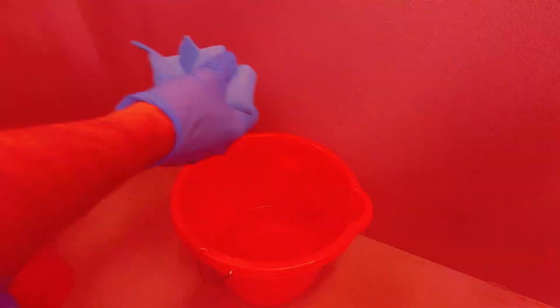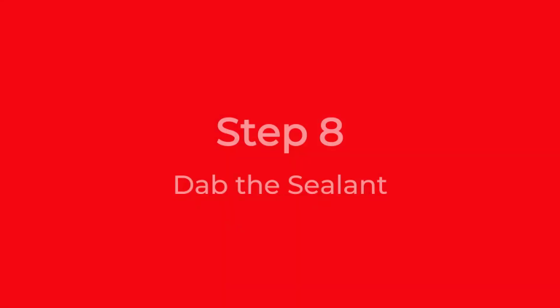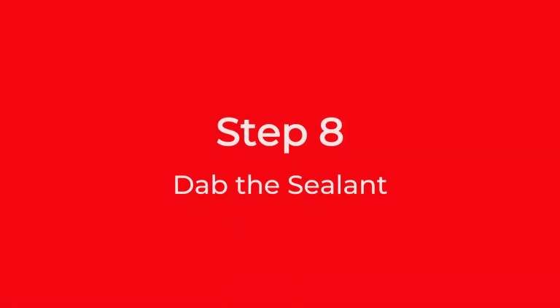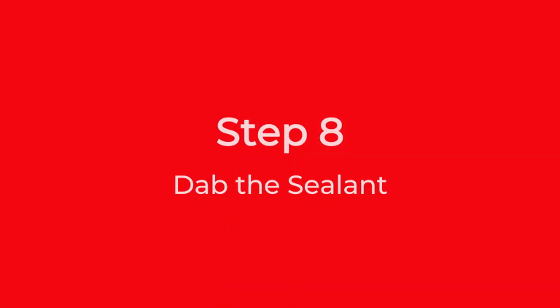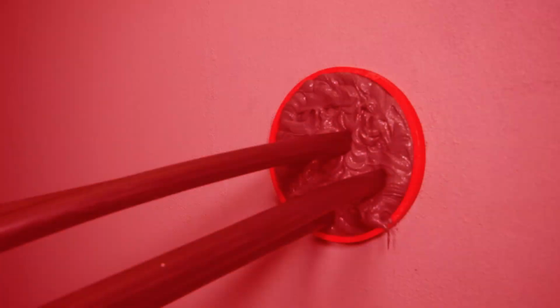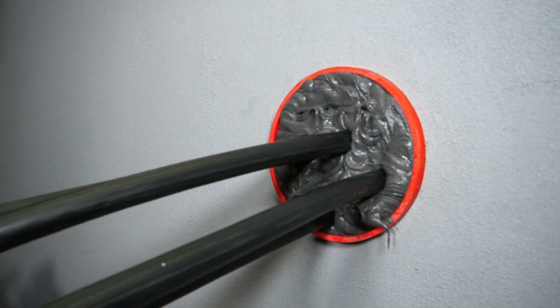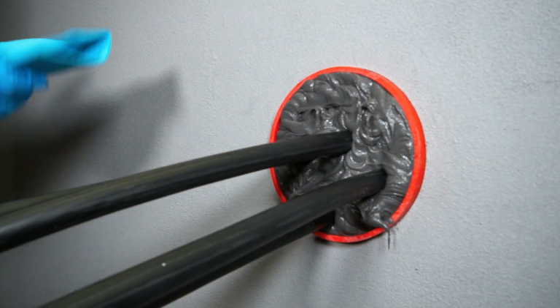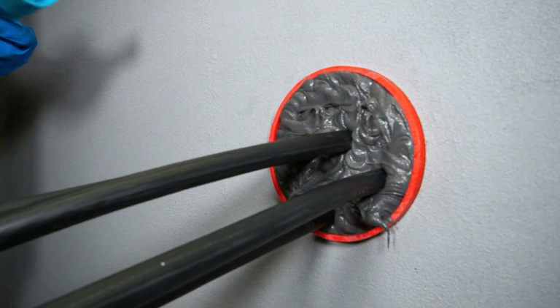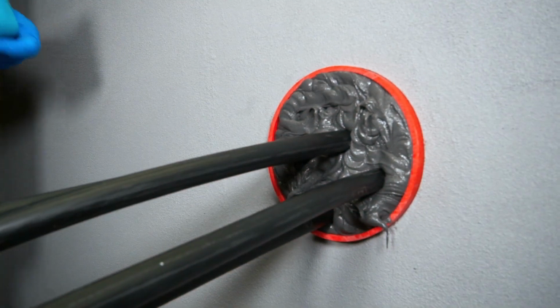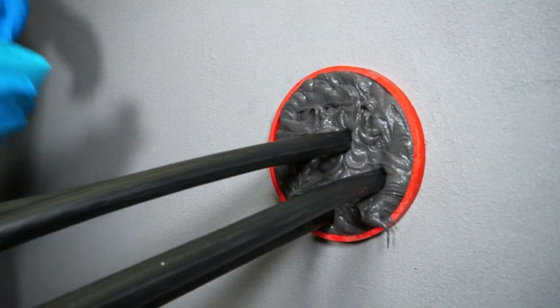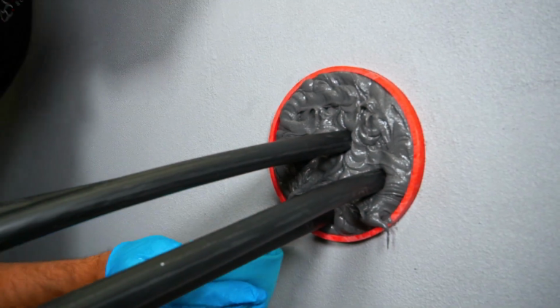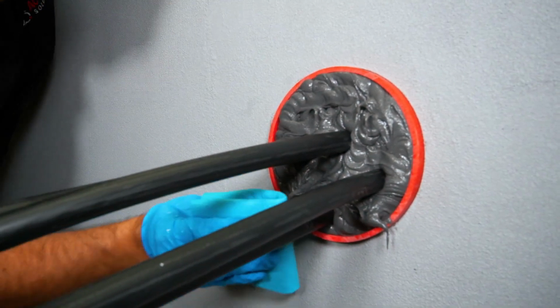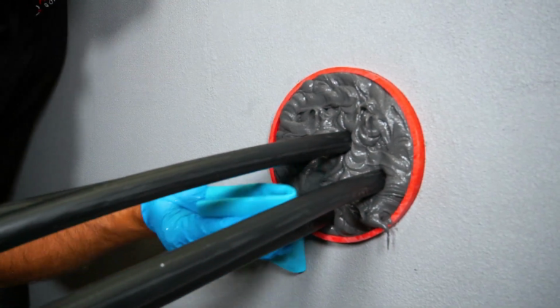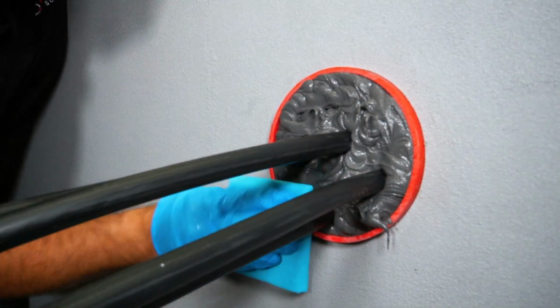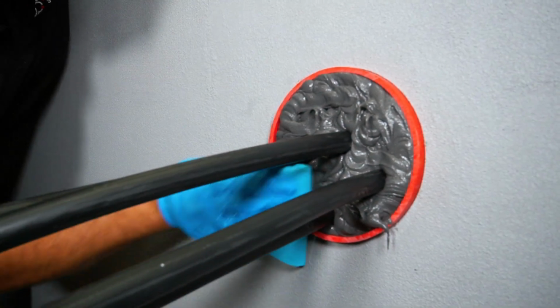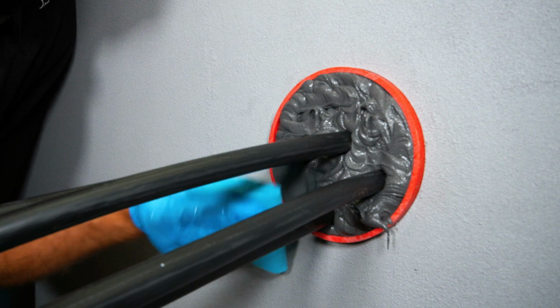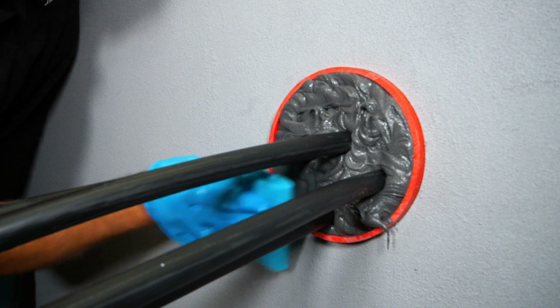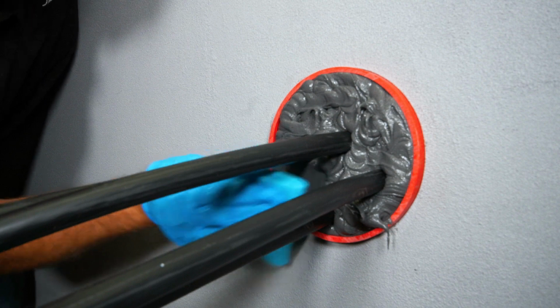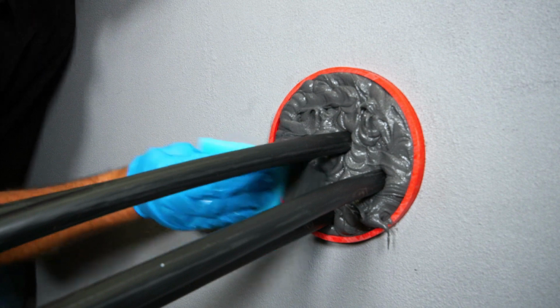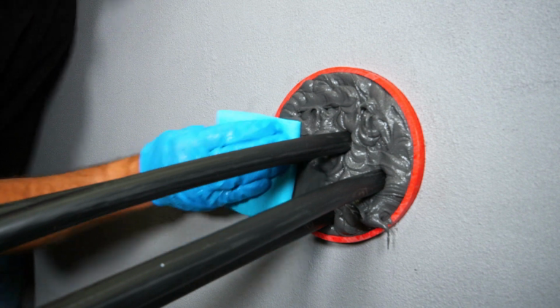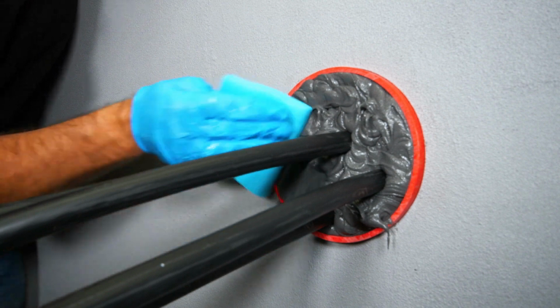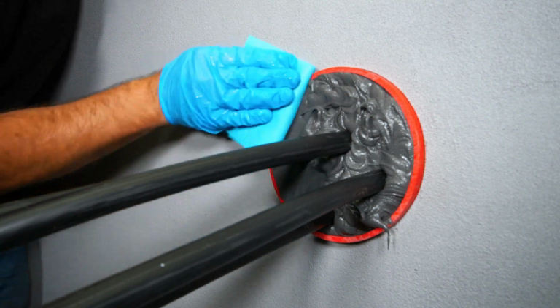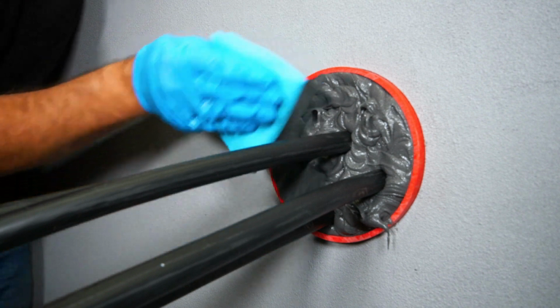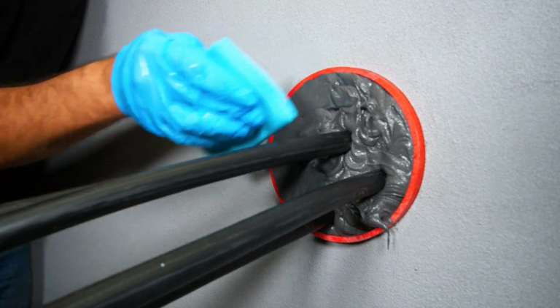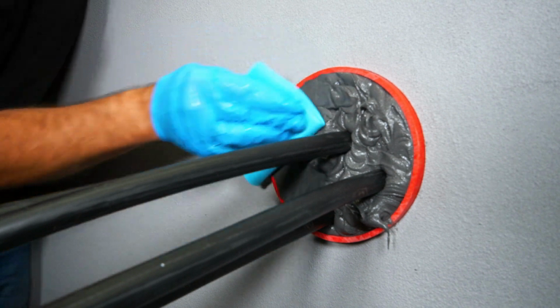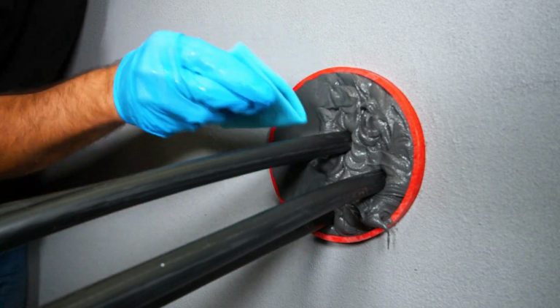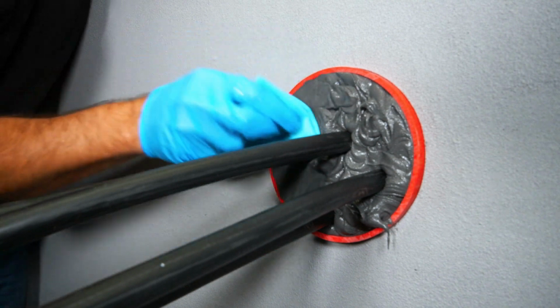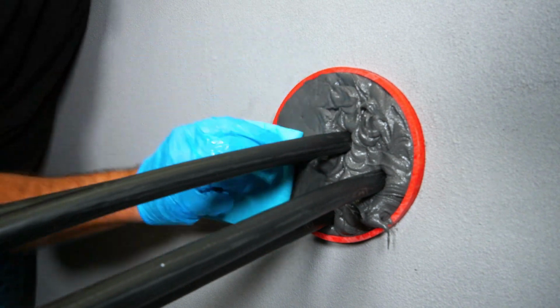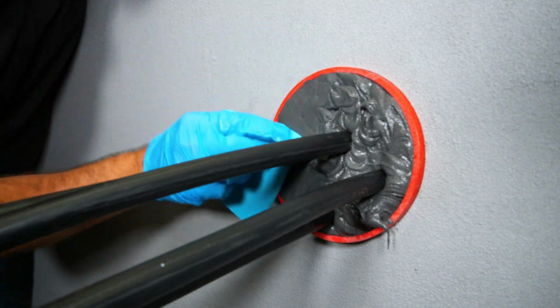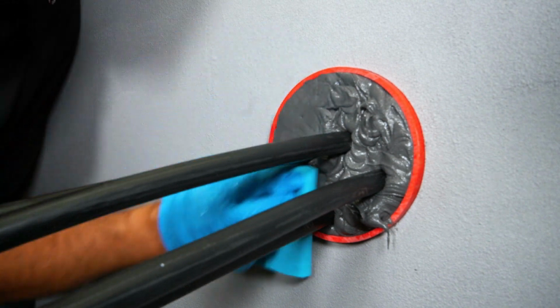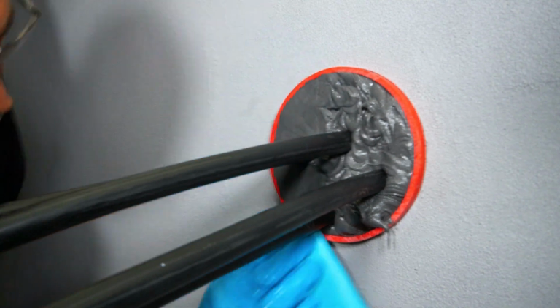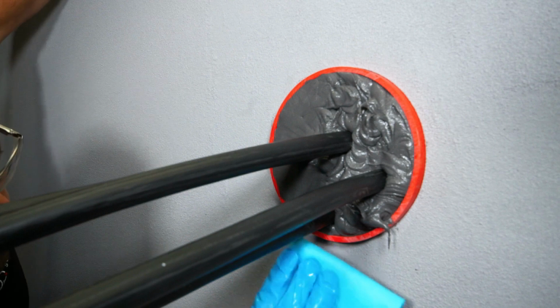Step 8: Dab the sealant. Gently dab or pat the sealant, focusing on ensuring it makes complete contact with all surfaces of the duct and cables.